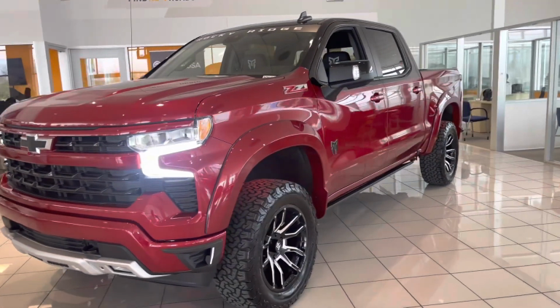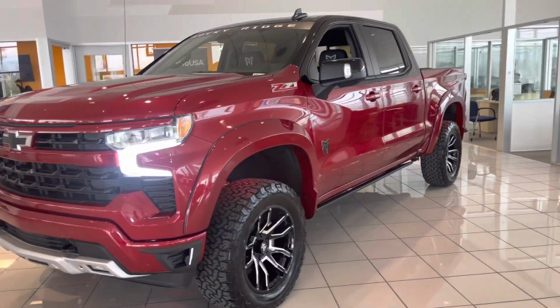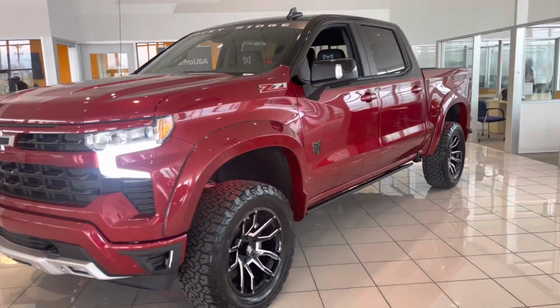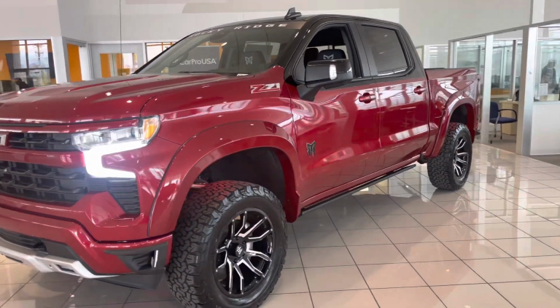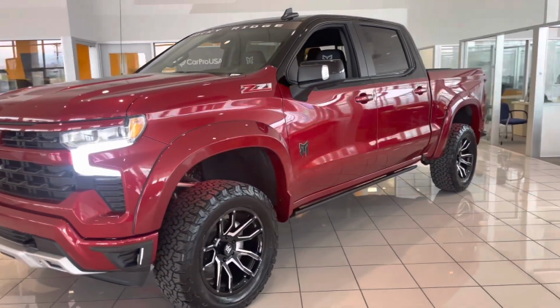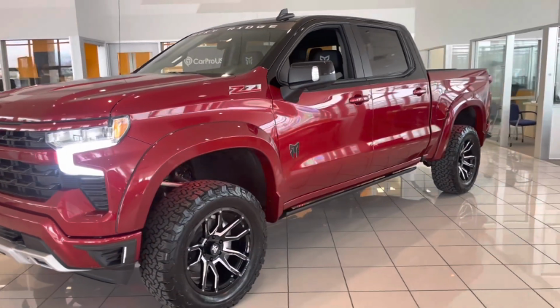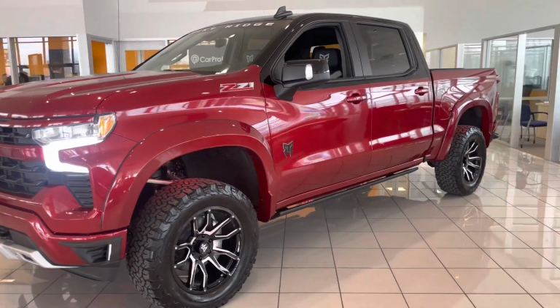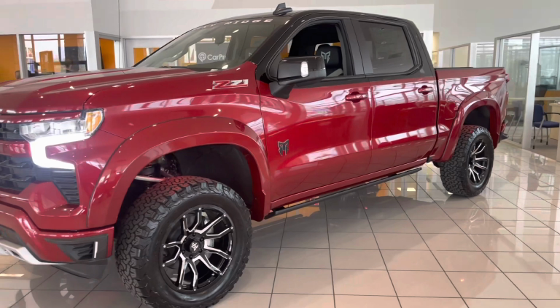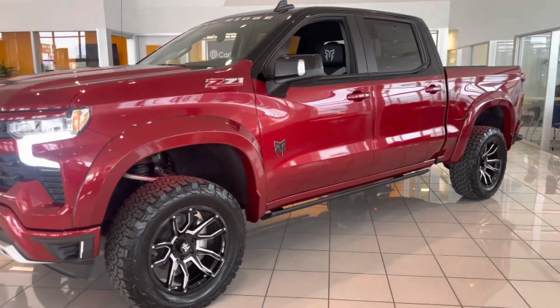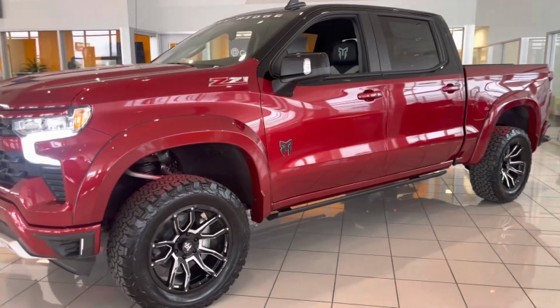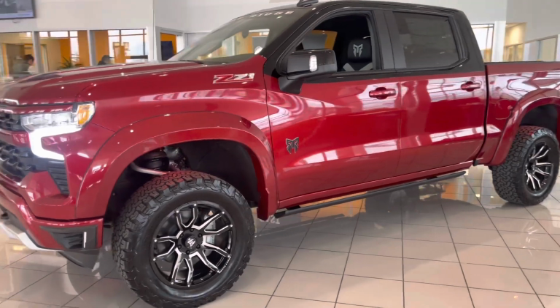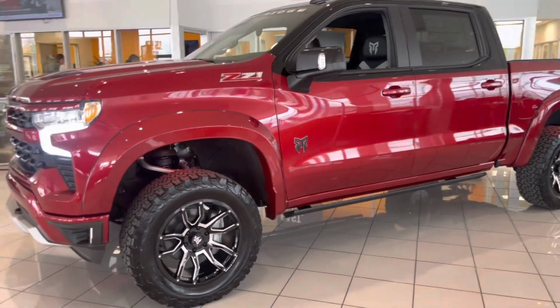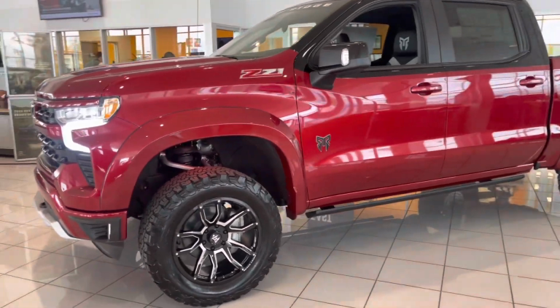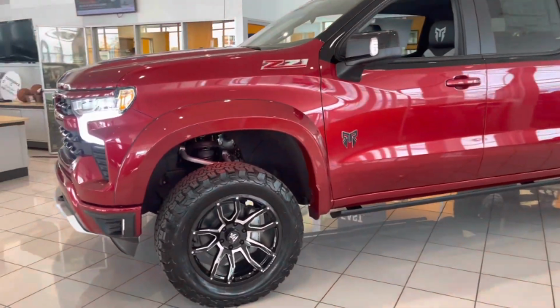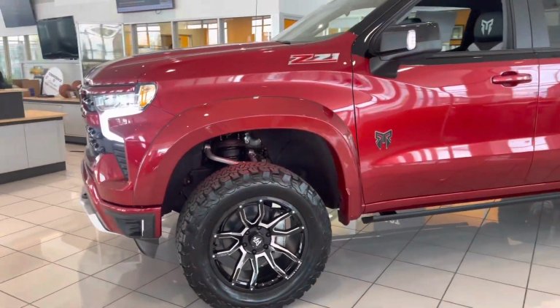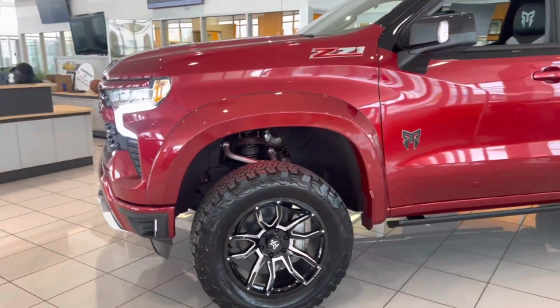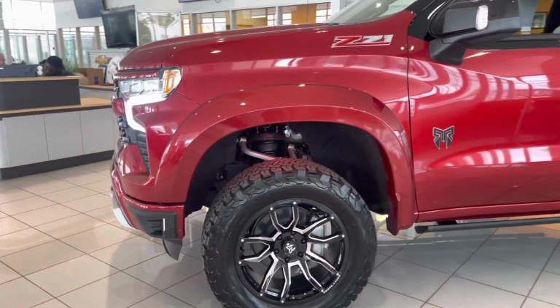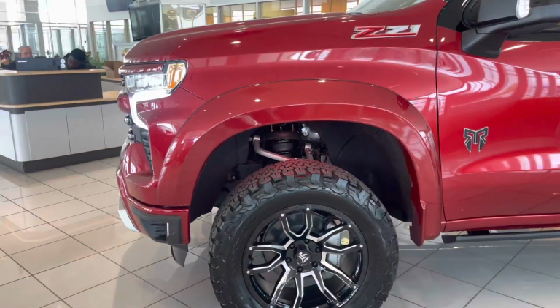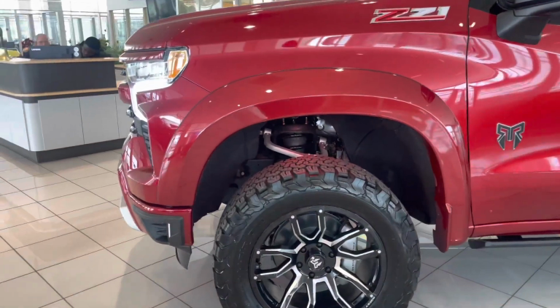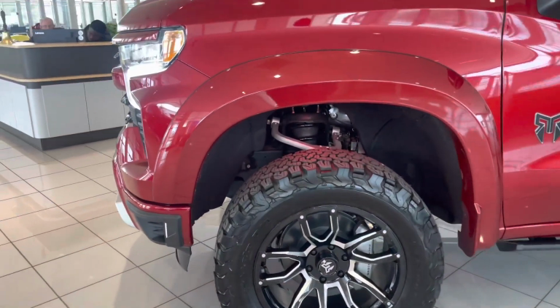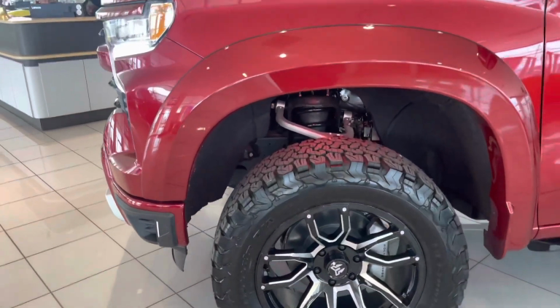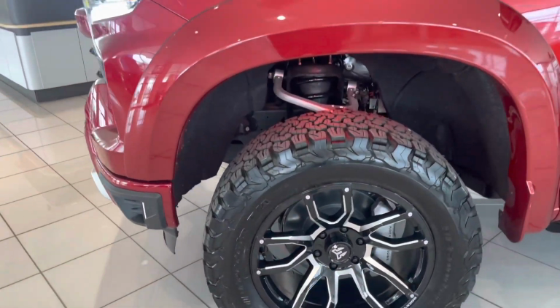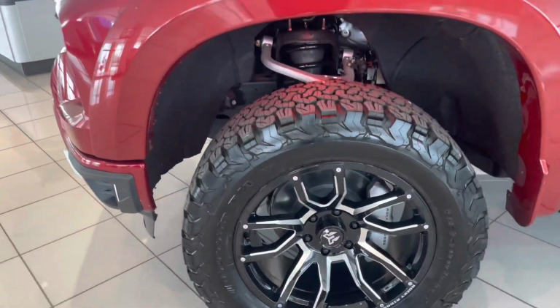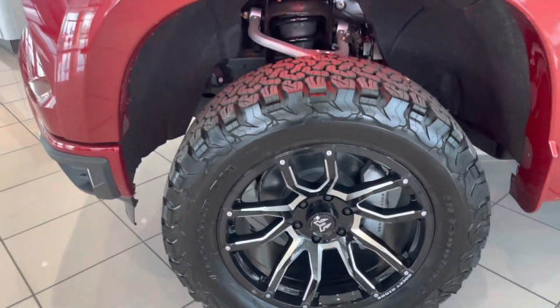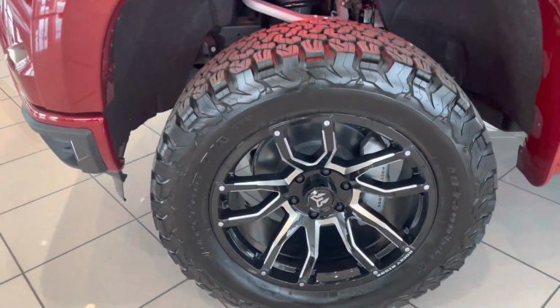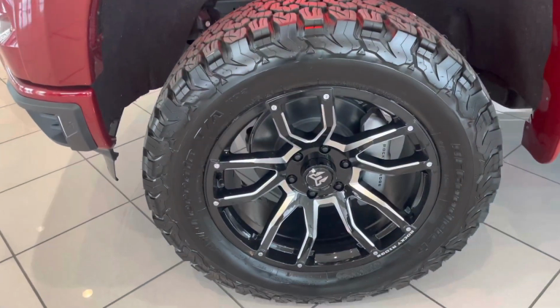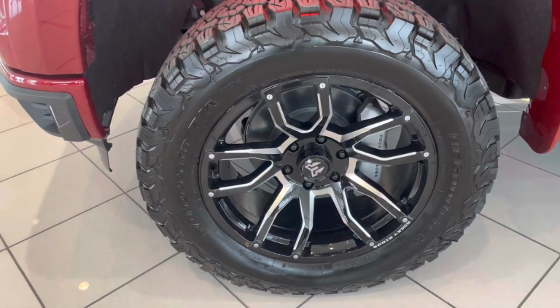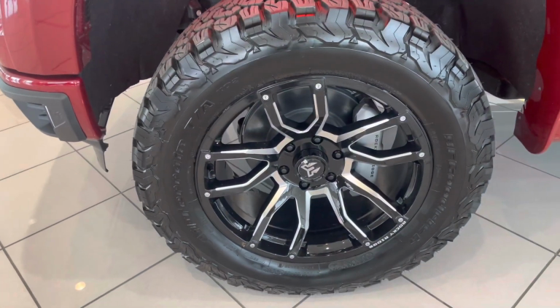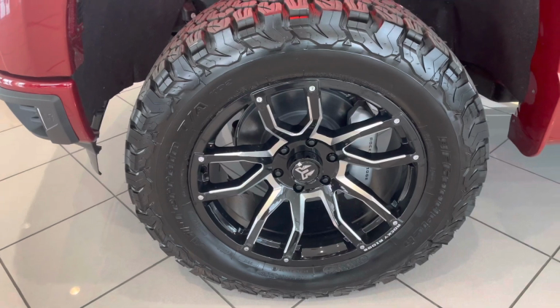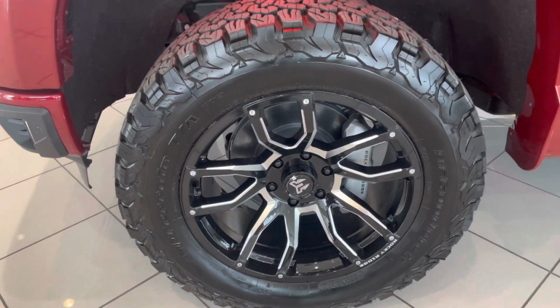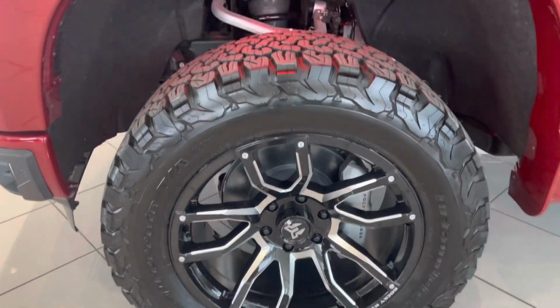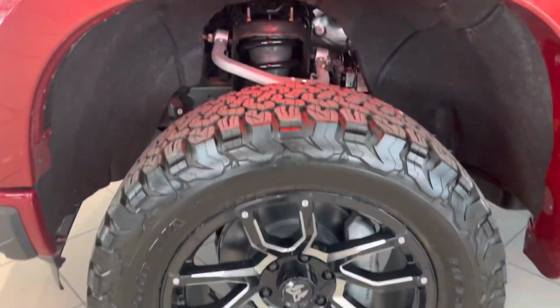This is our 2022 Cherry Red Silverado 1500 Rocky Ridge Edition with the 4-inch lift, 20-inch wheels, and all-terrain tires.